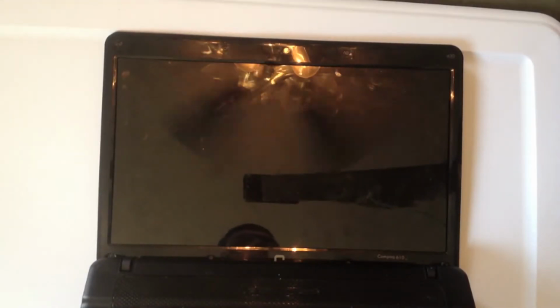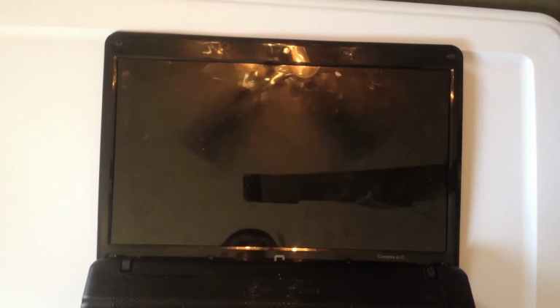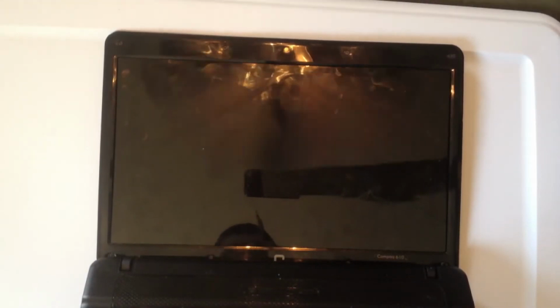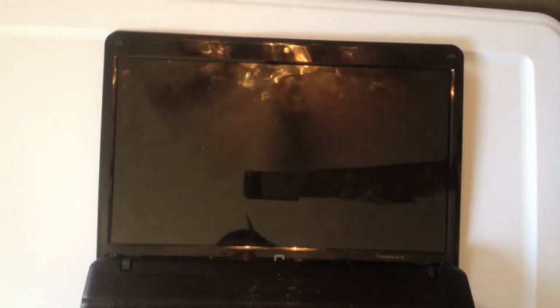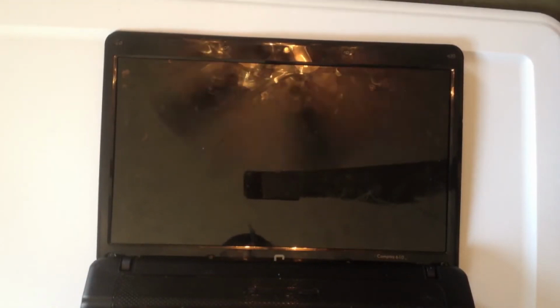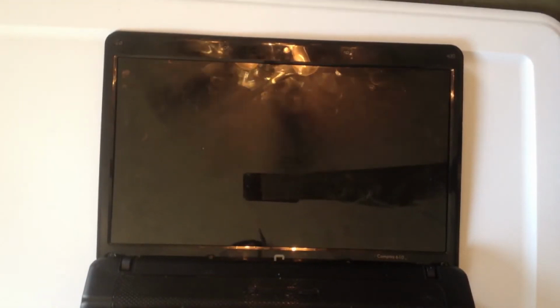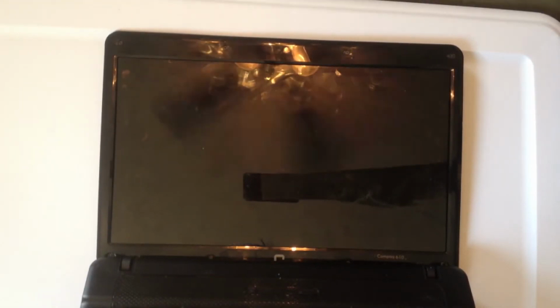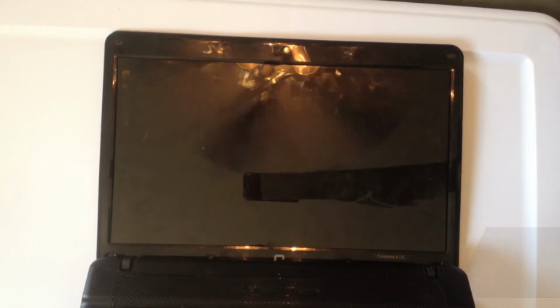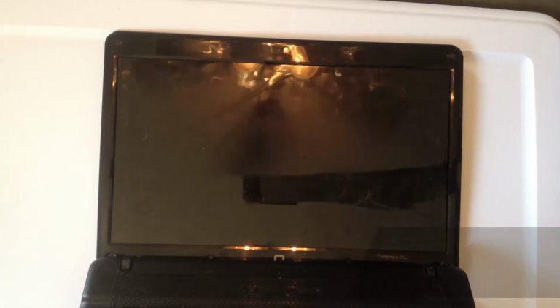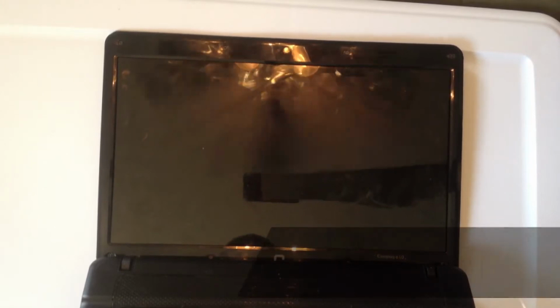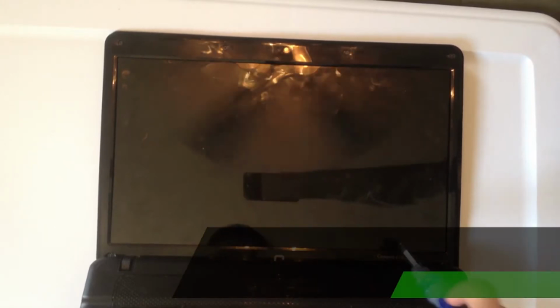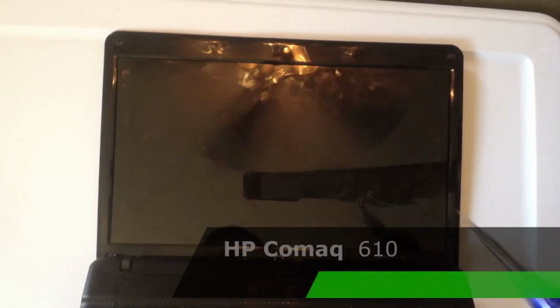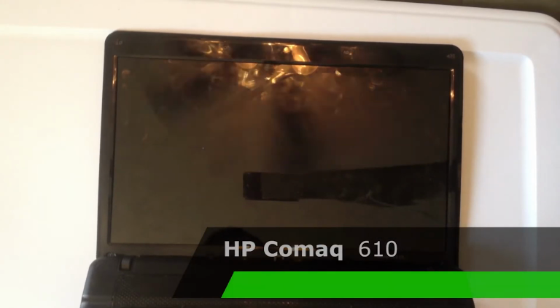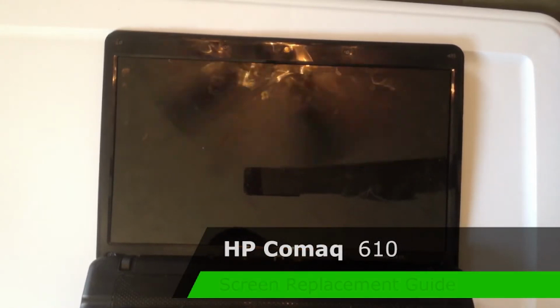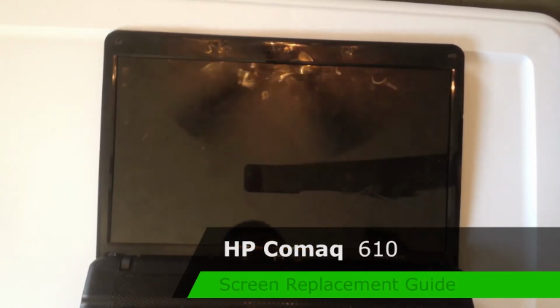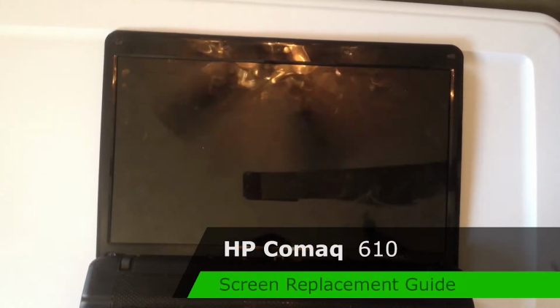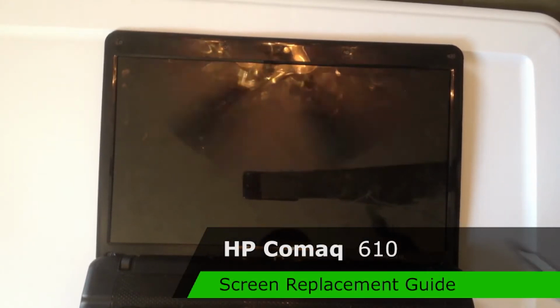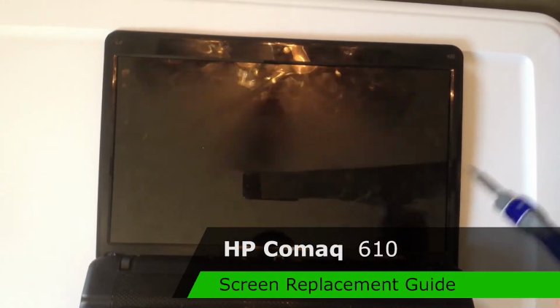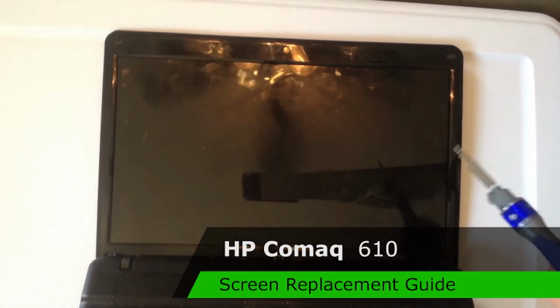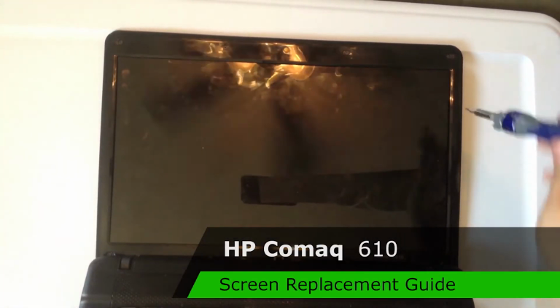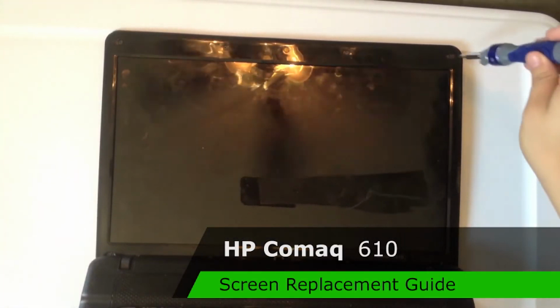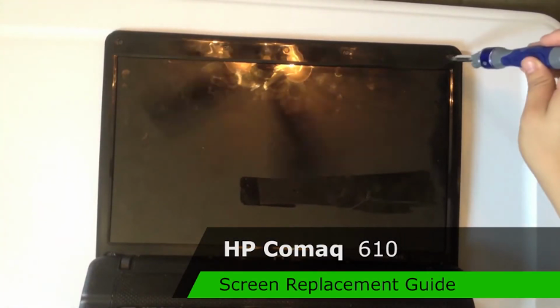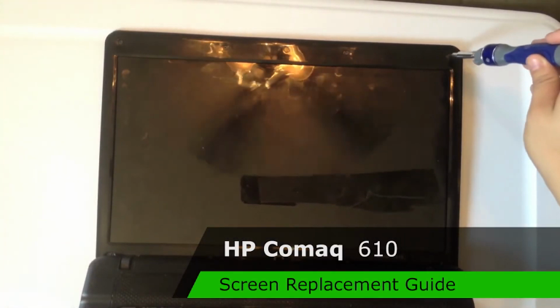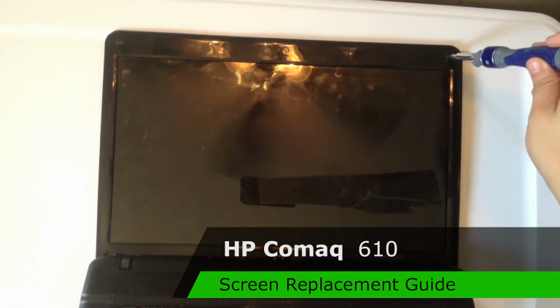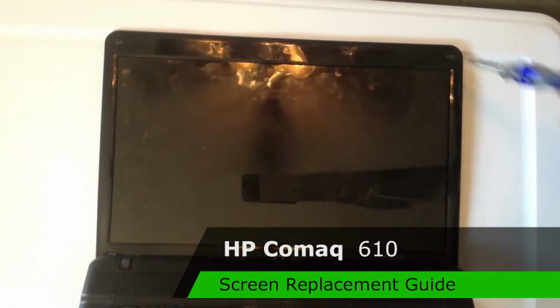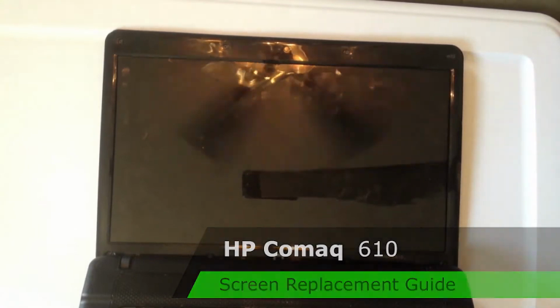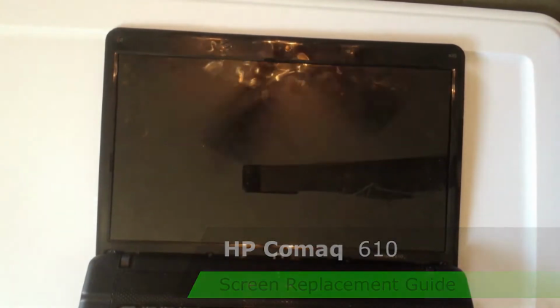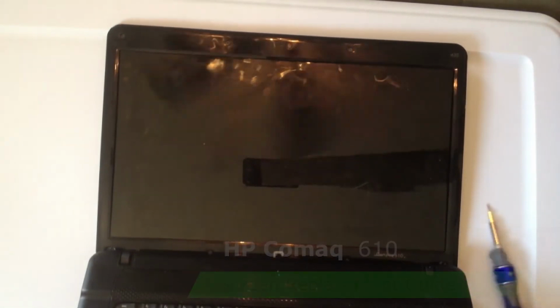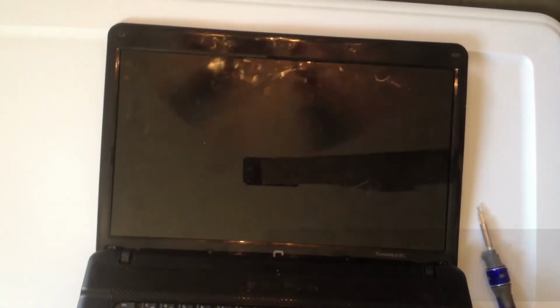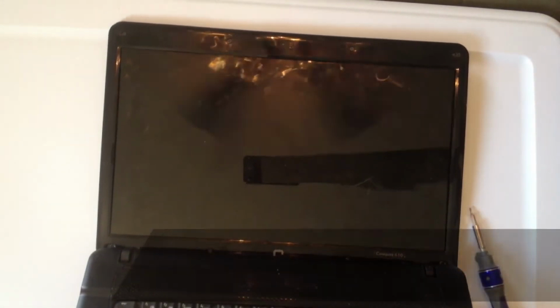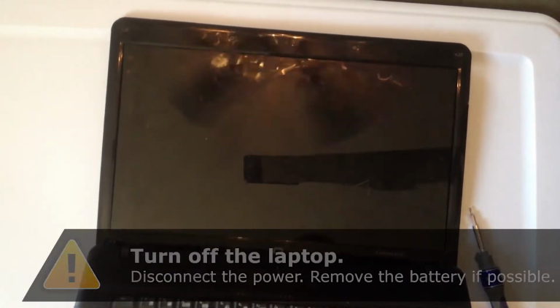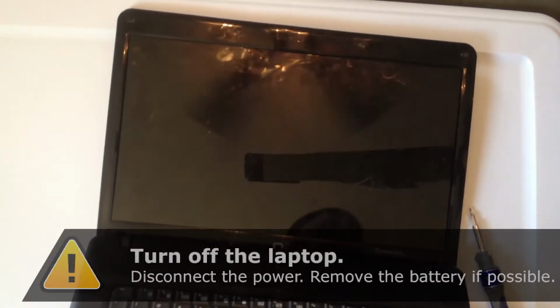Hi, today I'm going to be showing you how to replace the screen on a compact 610 laptop. I ordered this screen from ScreenCountry.com — I'll put a link in the description.